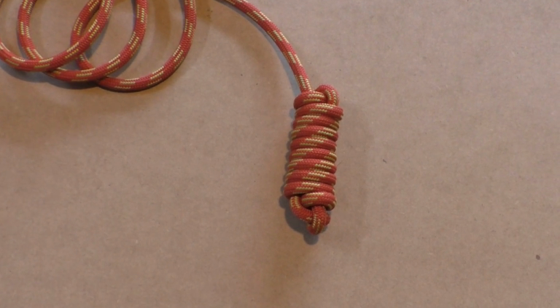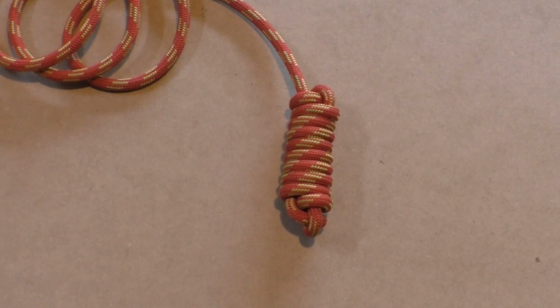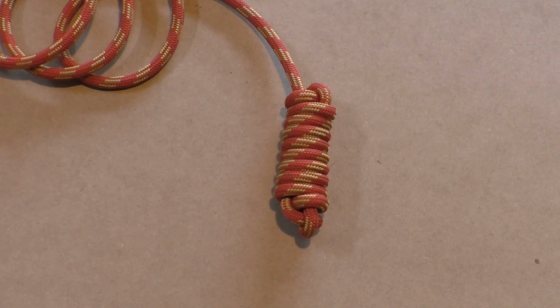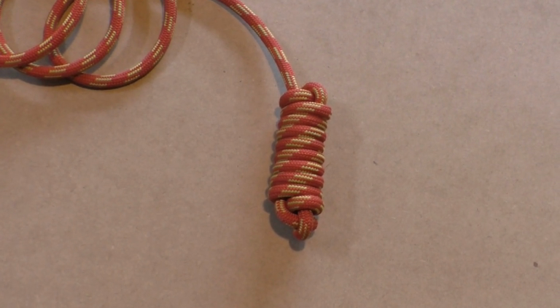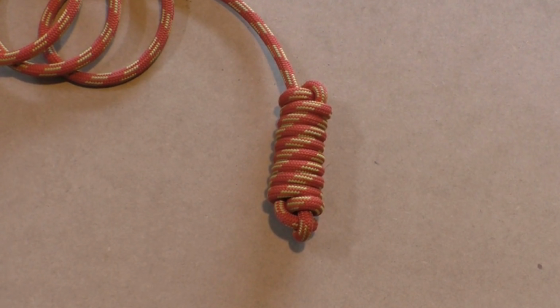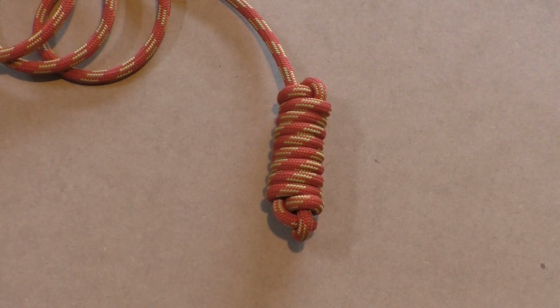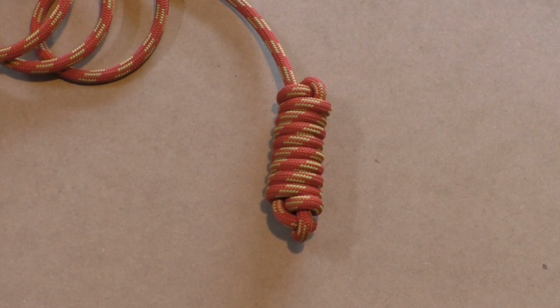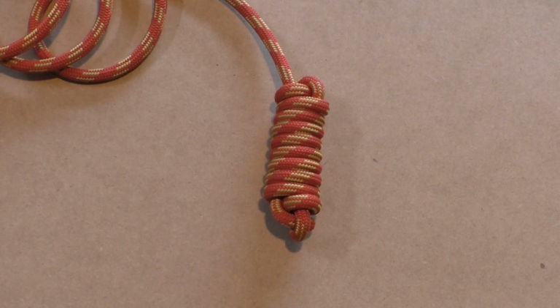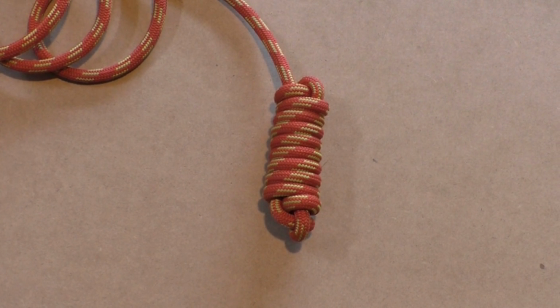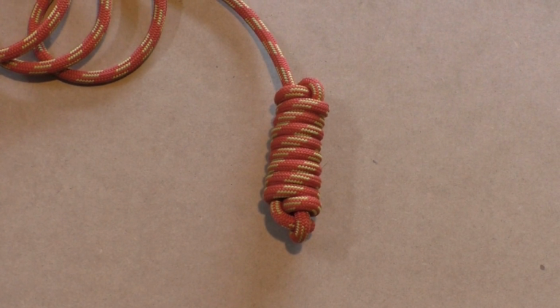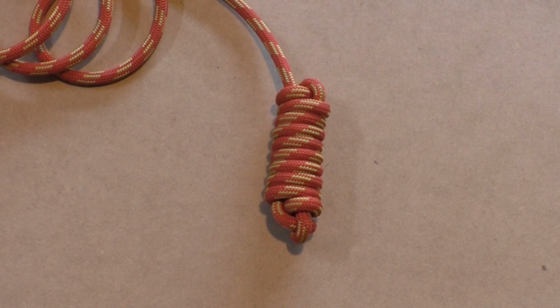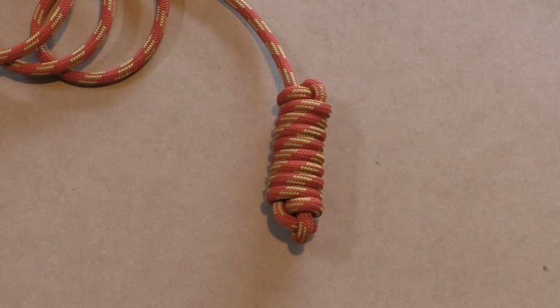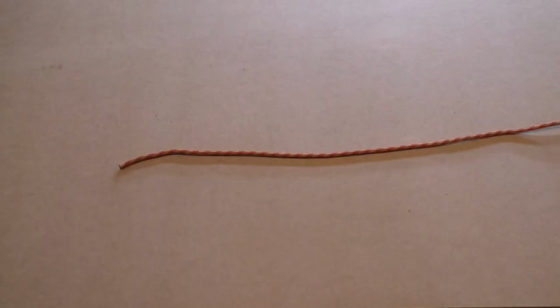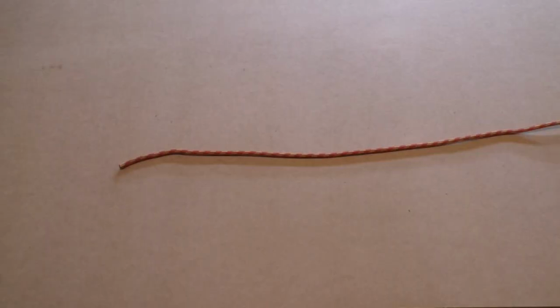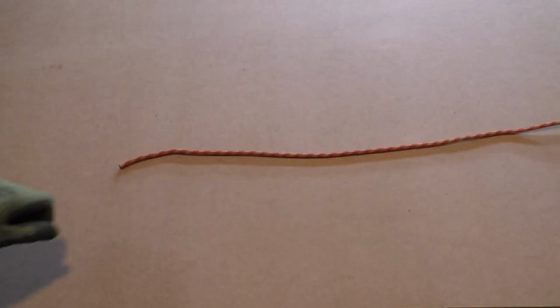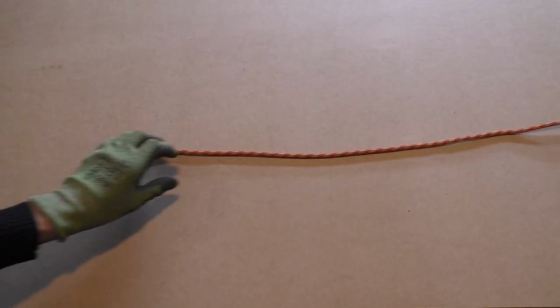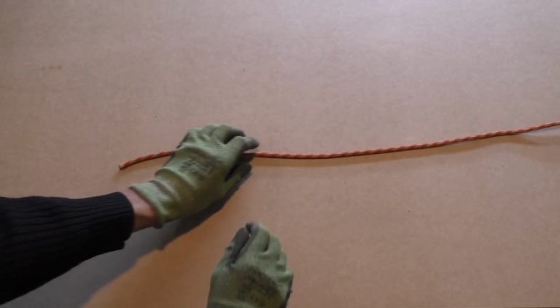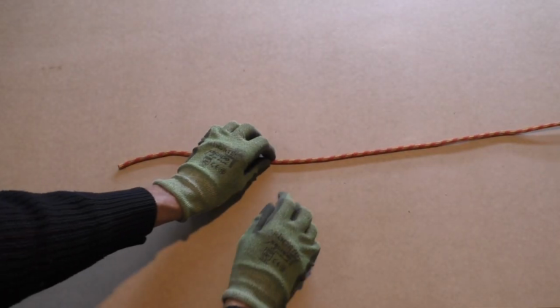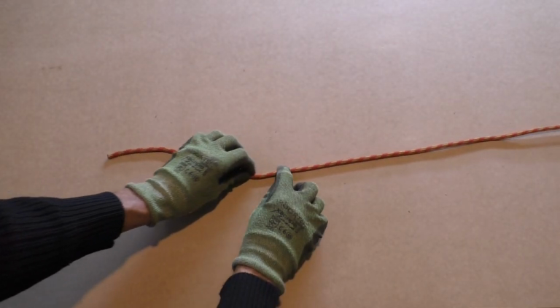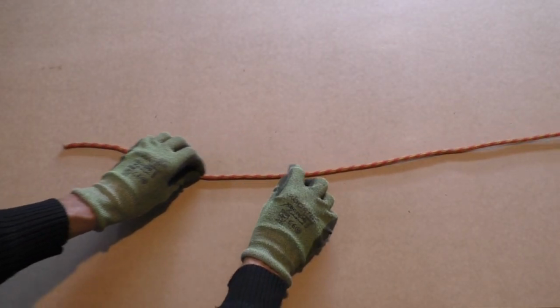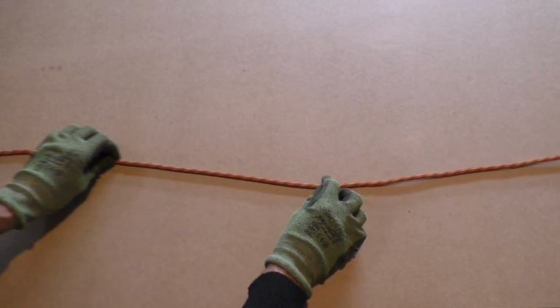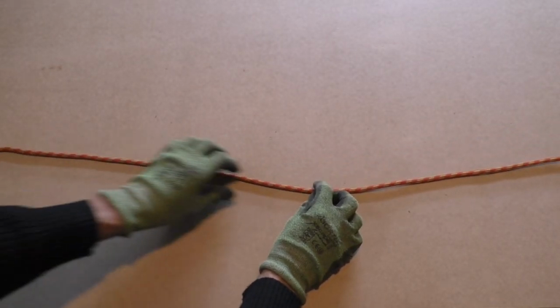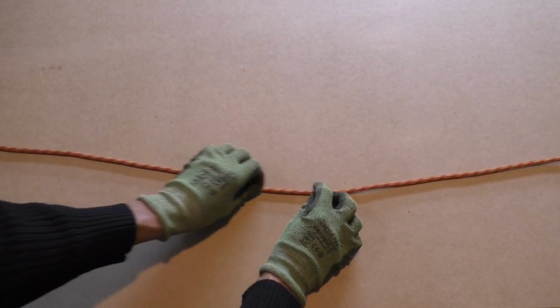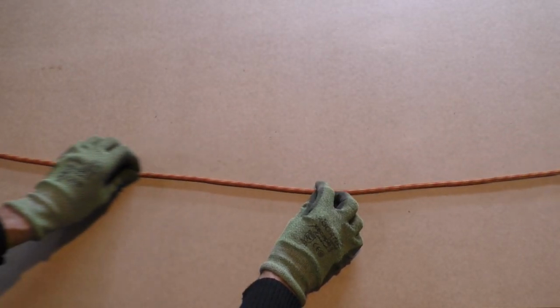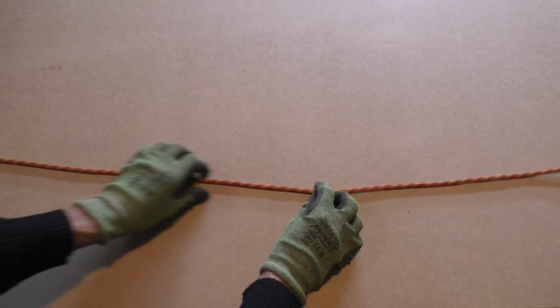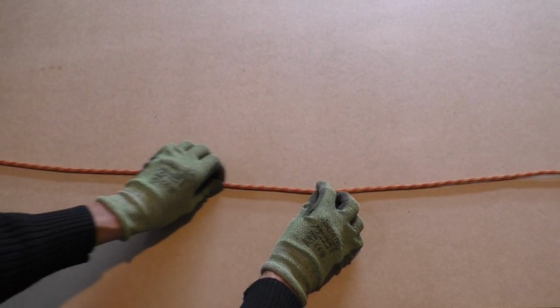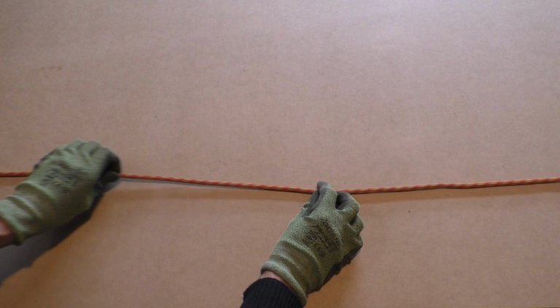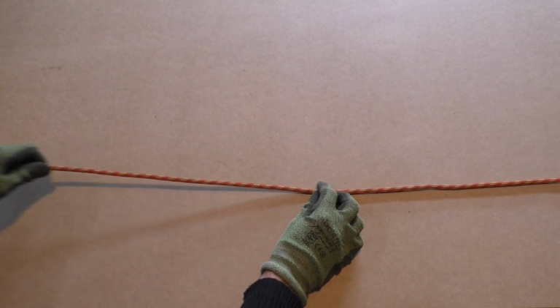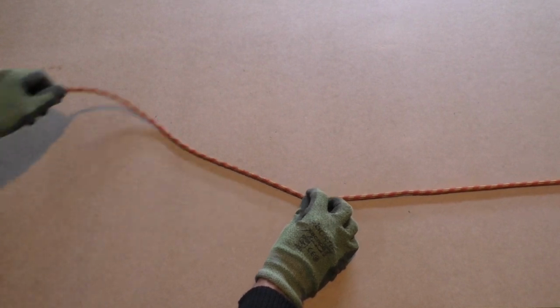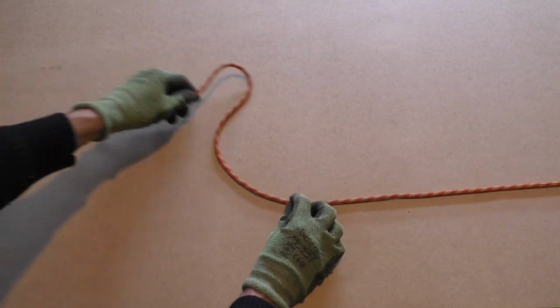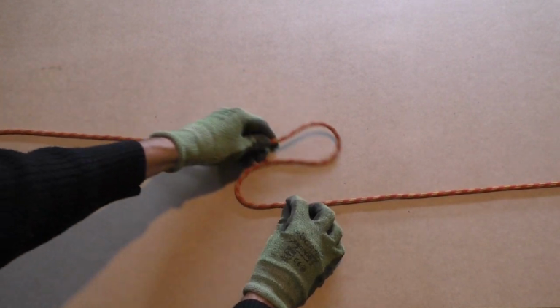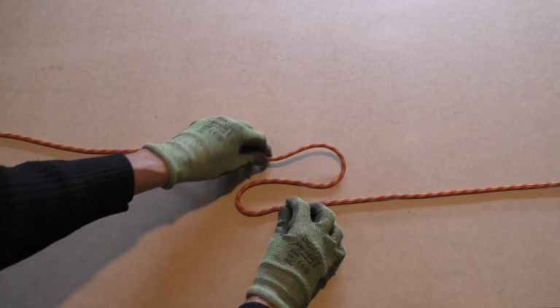Alright, let's get started with the heaving line knot. You do need quite a bit of line to form the heaving line knot. The more wraps you make, the heavier the knot will be, and of course the more line you will need.